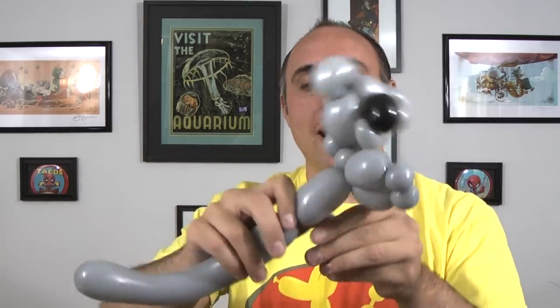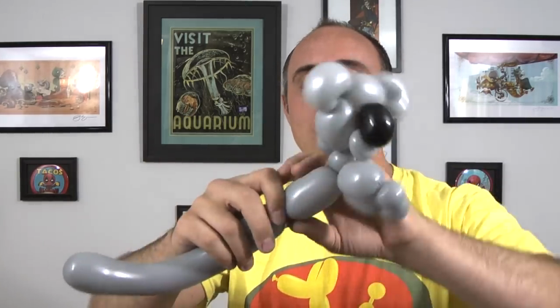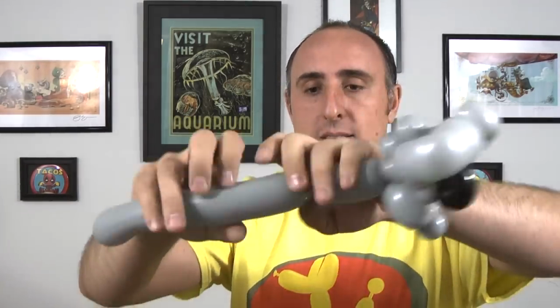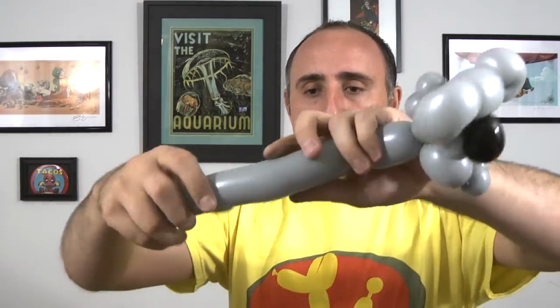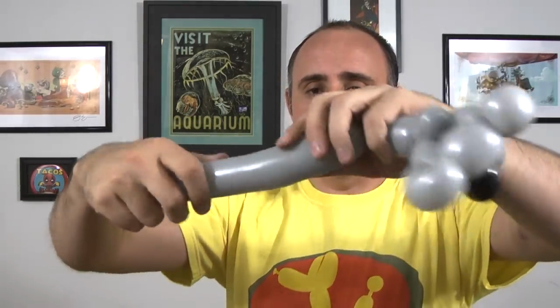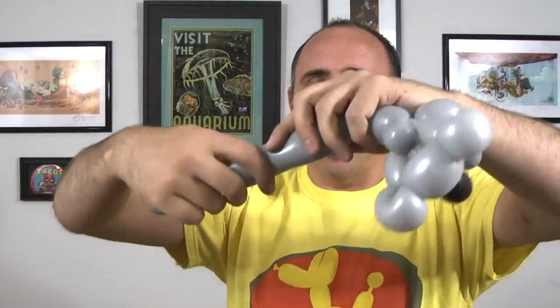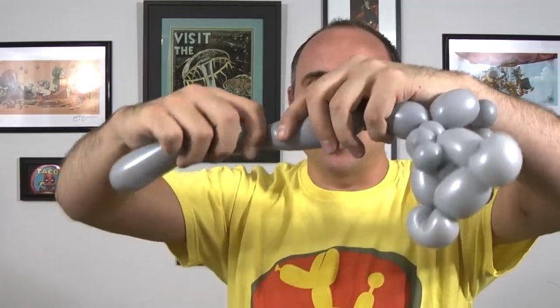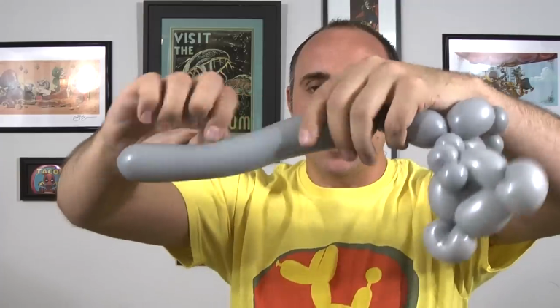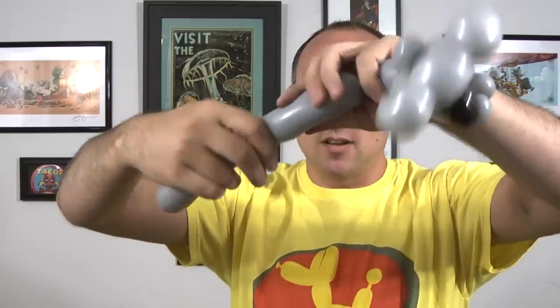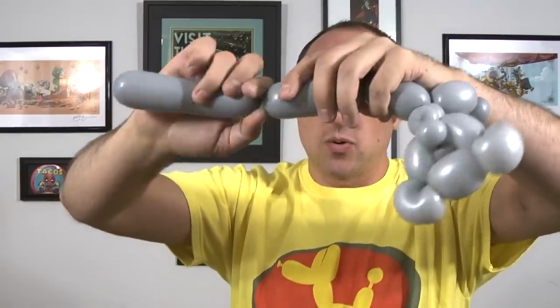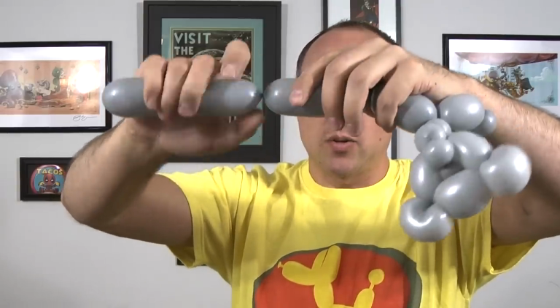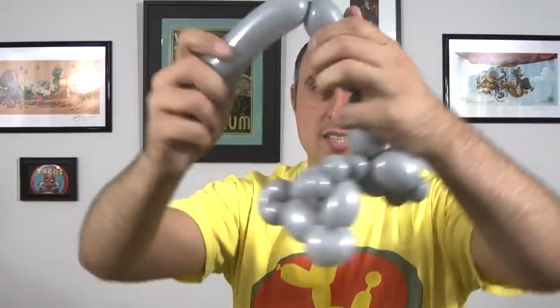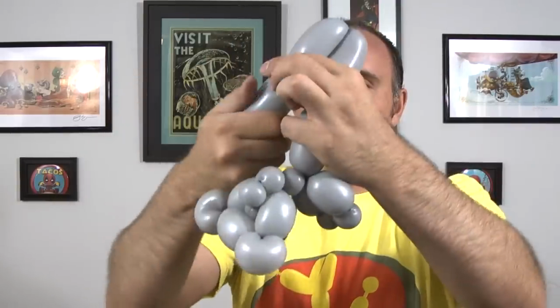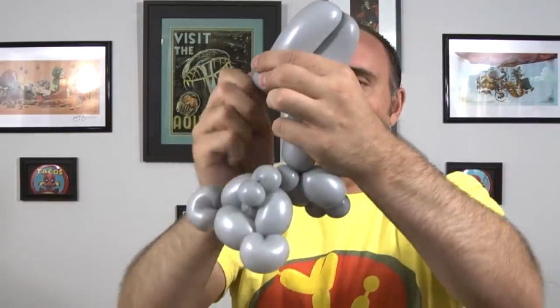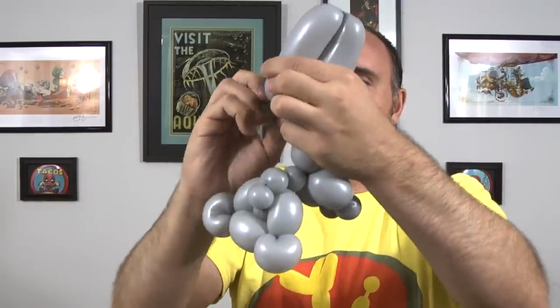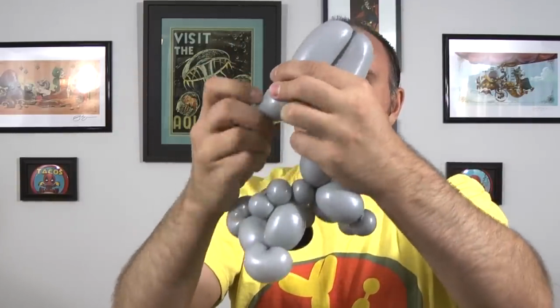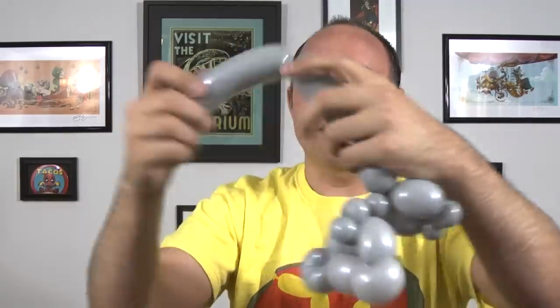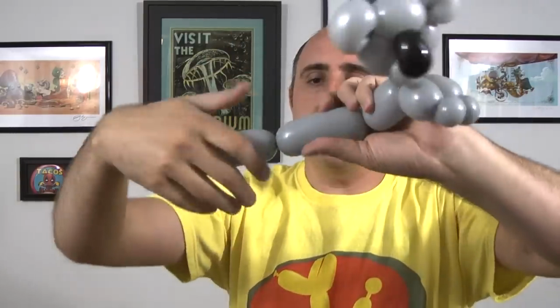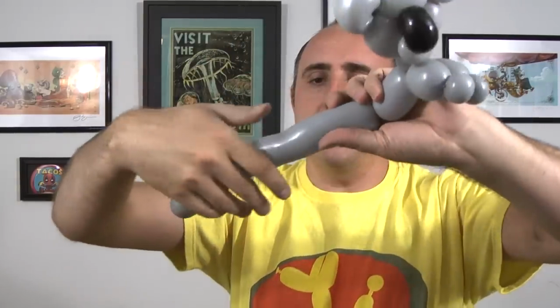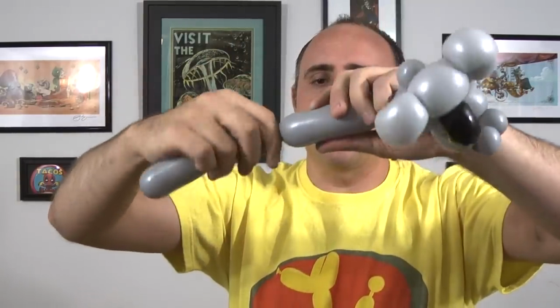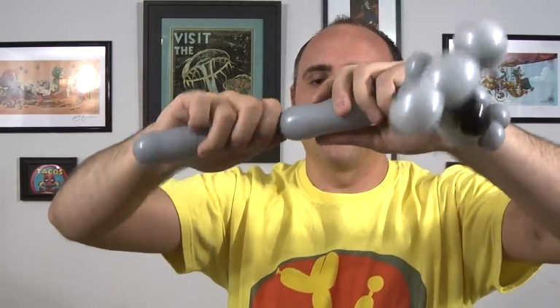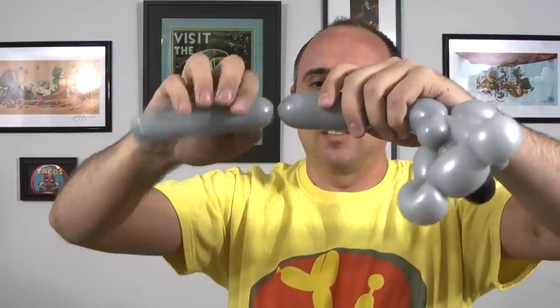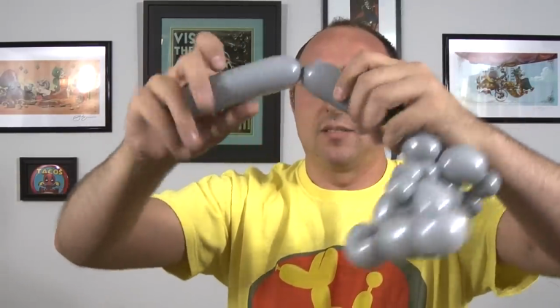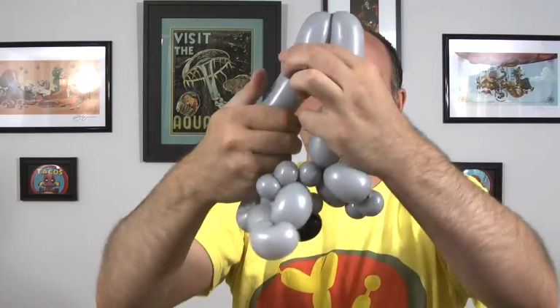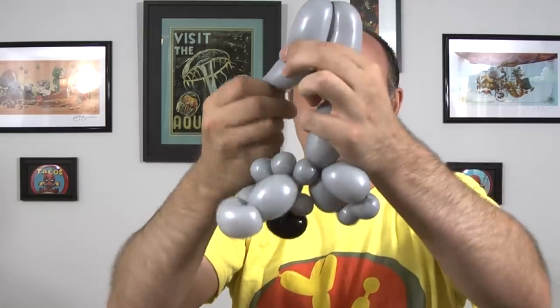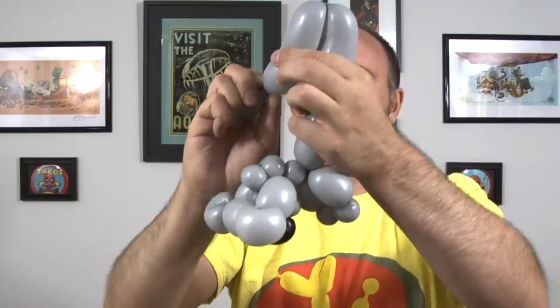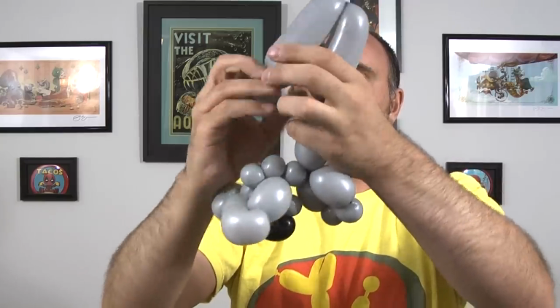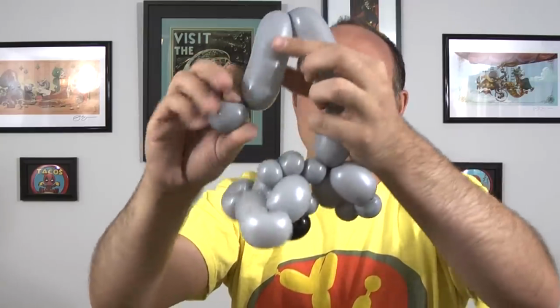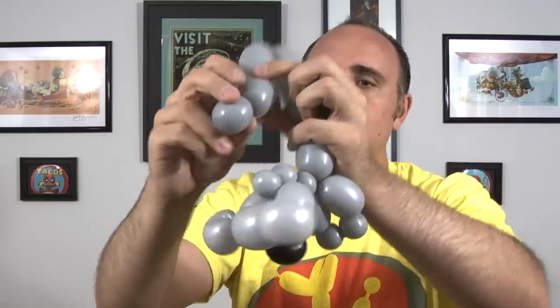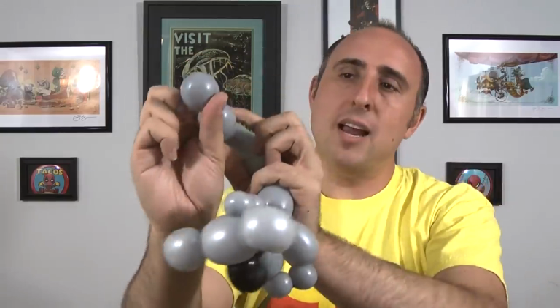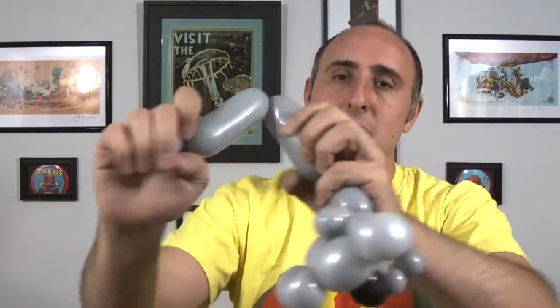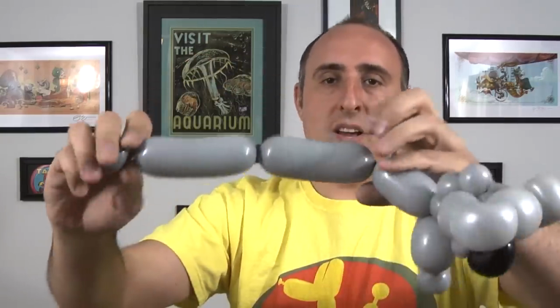Now we're going to make the legs. I'm going to twist the legs to where I can twist this last bit into two sections that are even length, leaving me a little tiny bubble on the end.